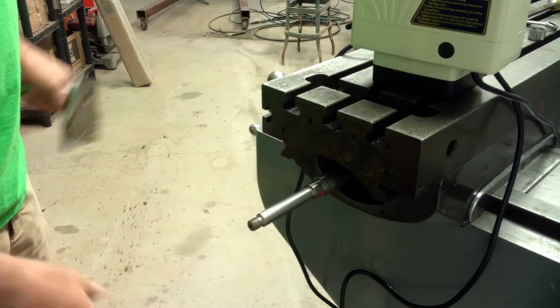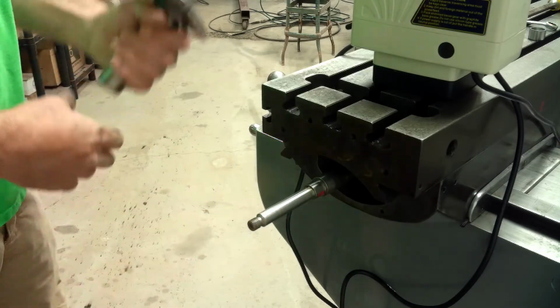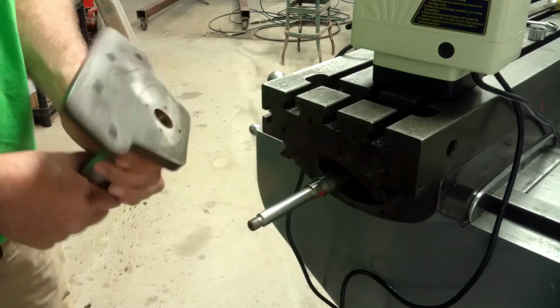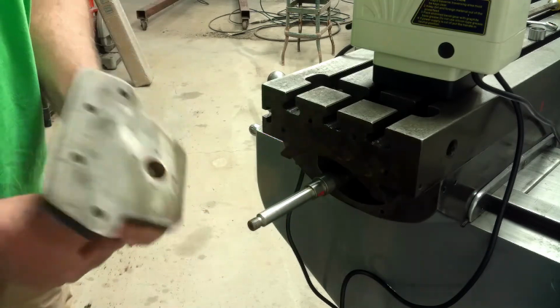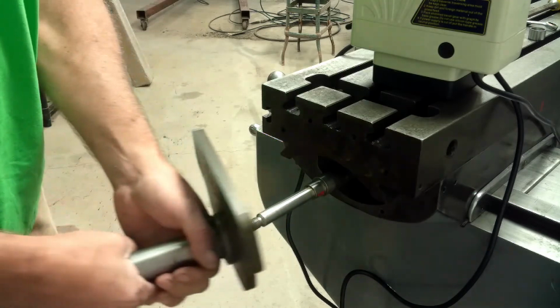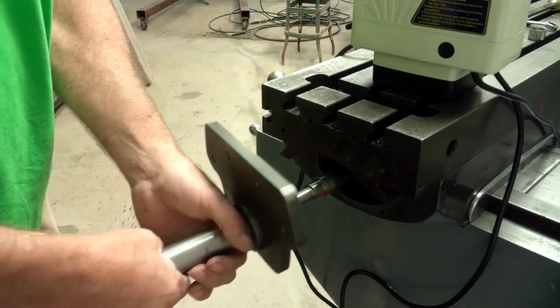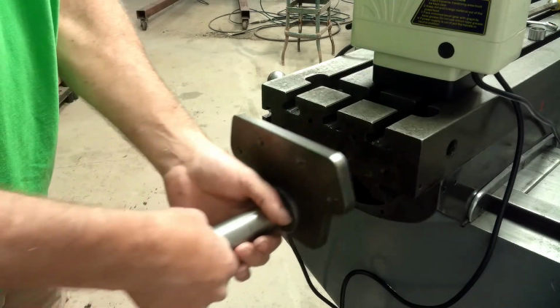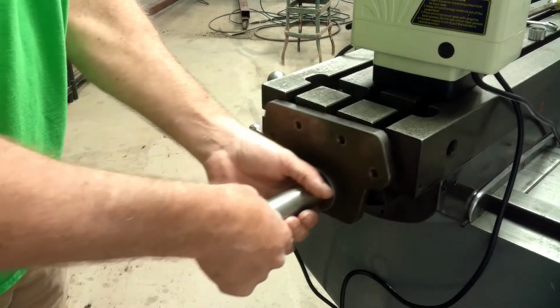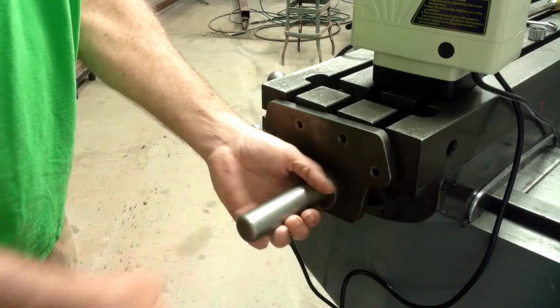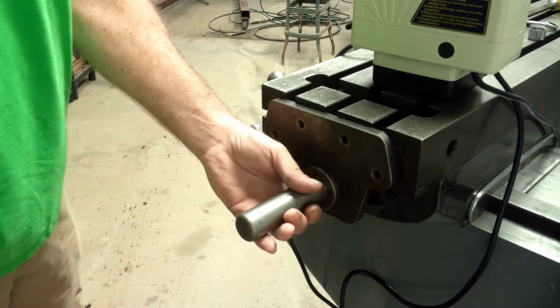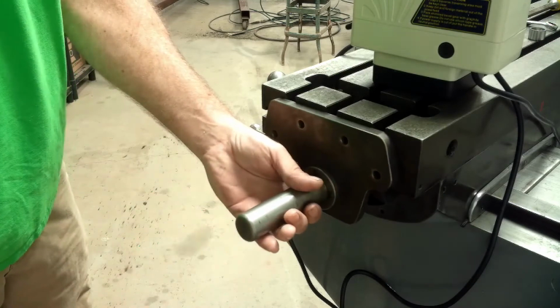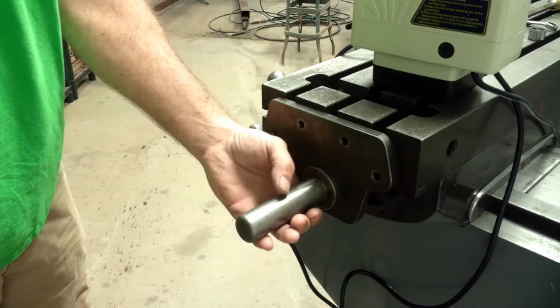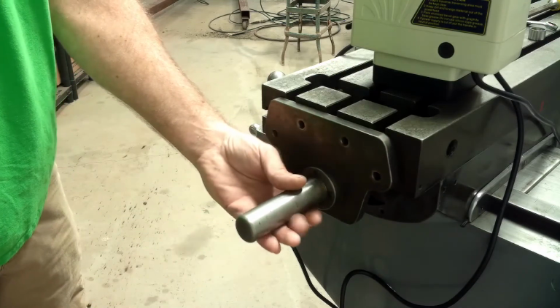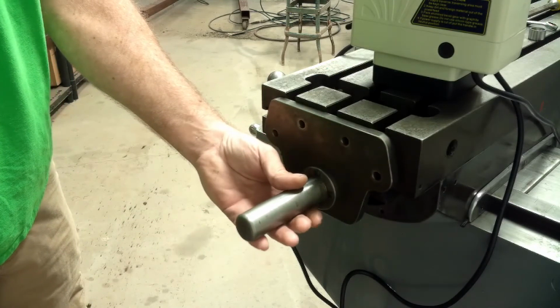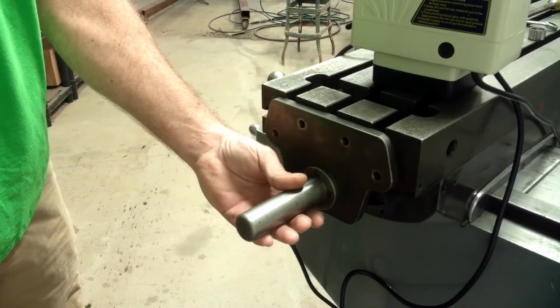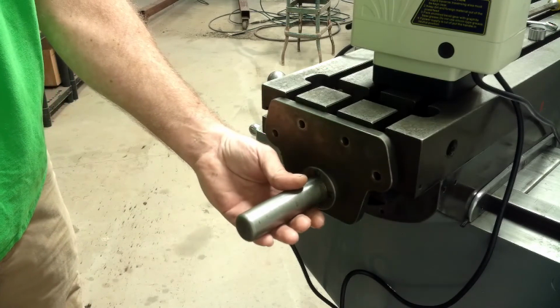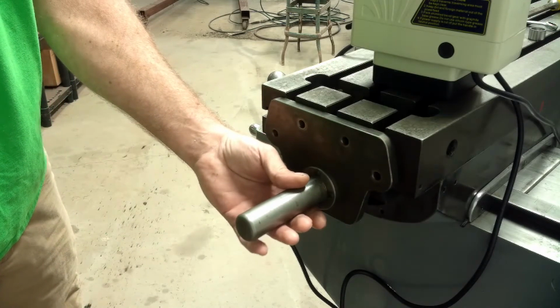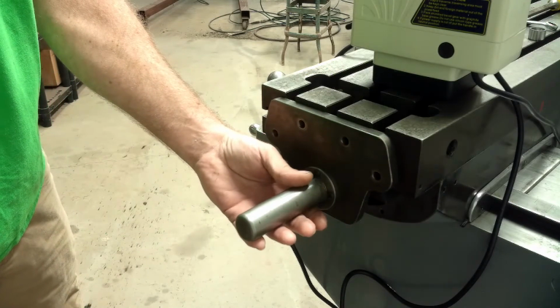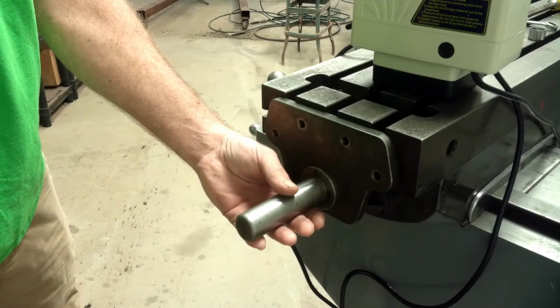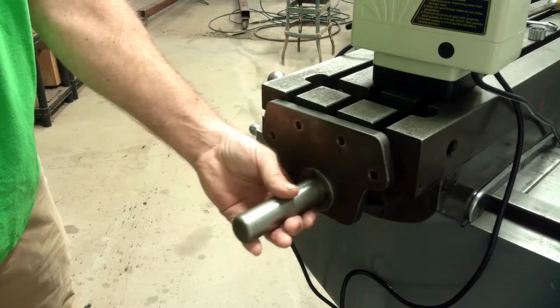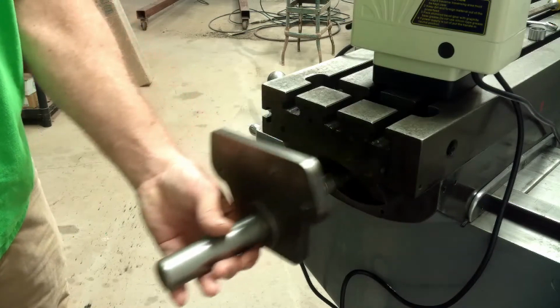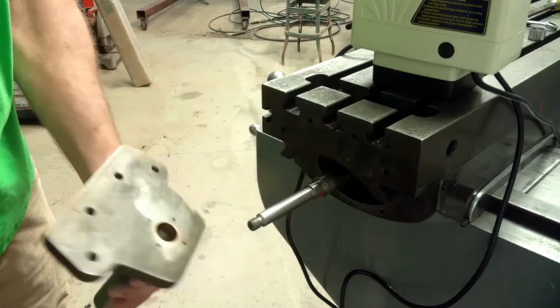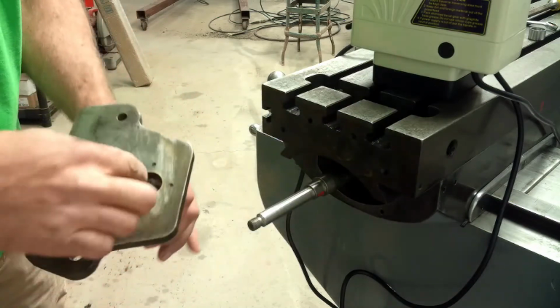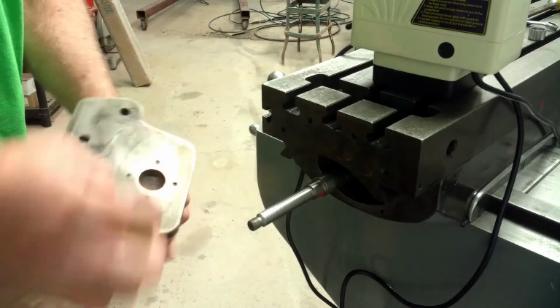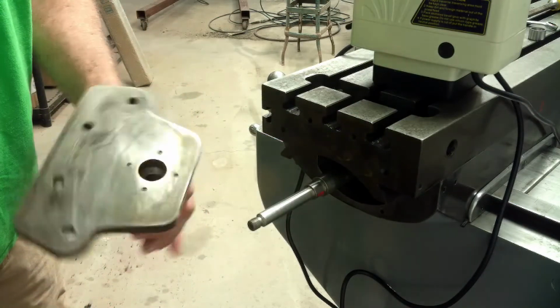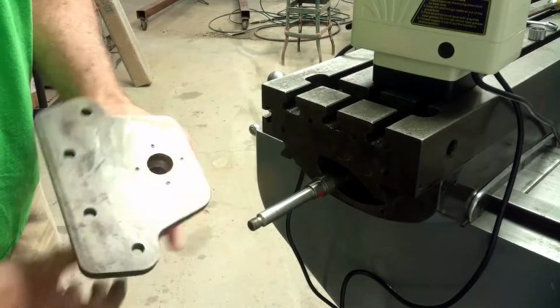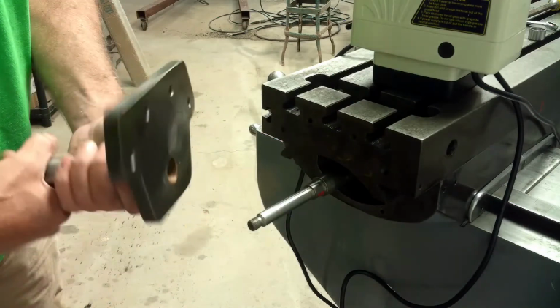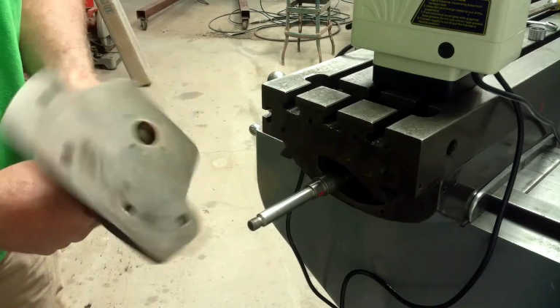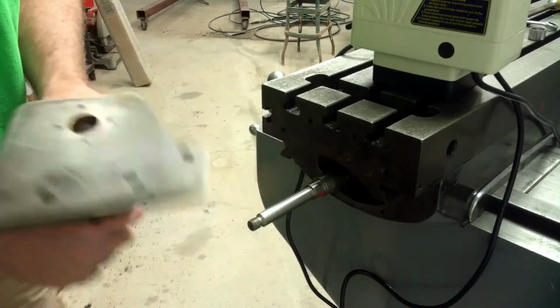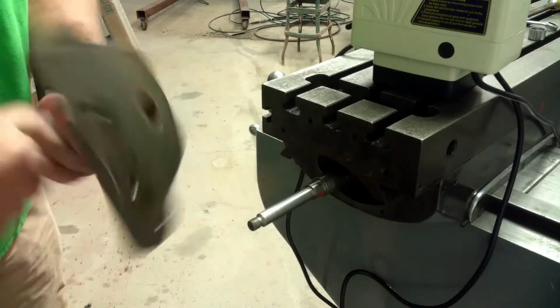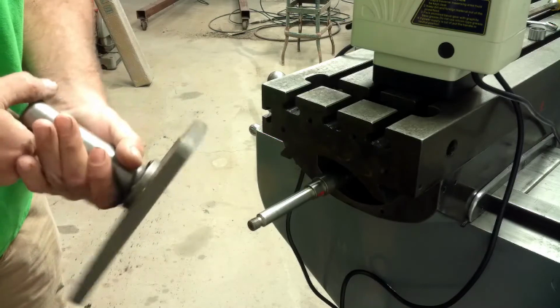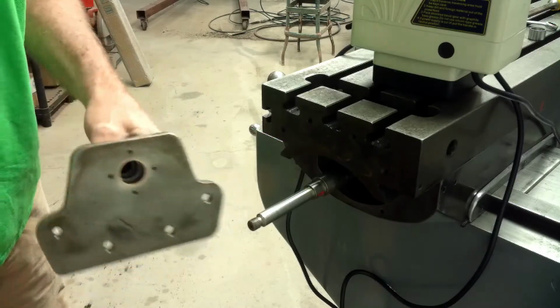If you remember from my first video, there was no crank on here because it was used in production. So I just had this cover made for the lead screw — a little bushing in there. Pretty nicely made piece, but it's useless to me.